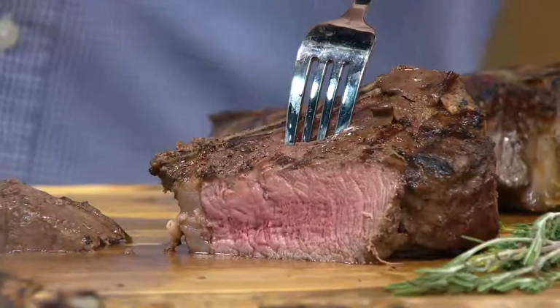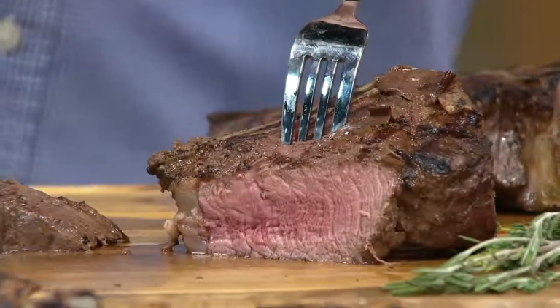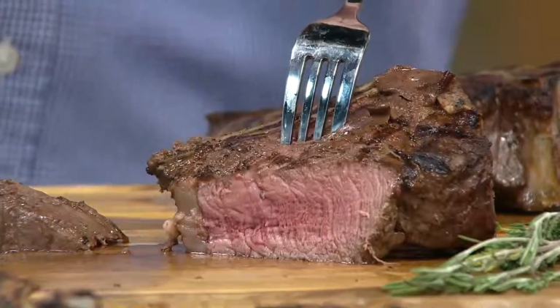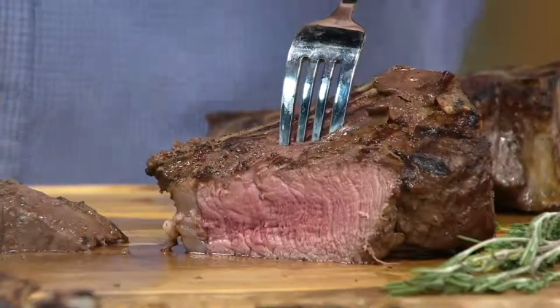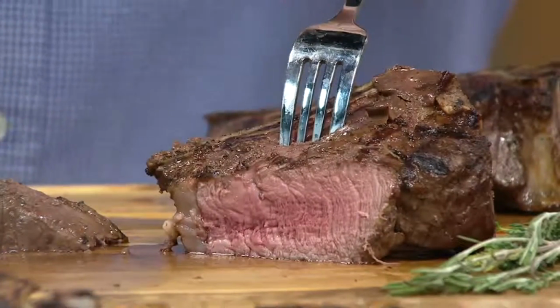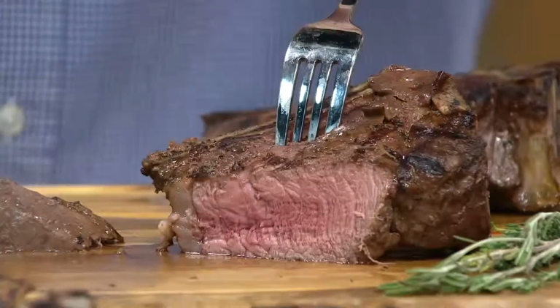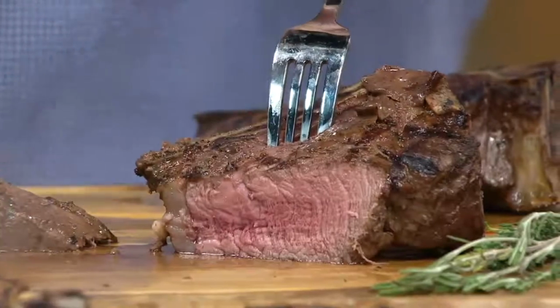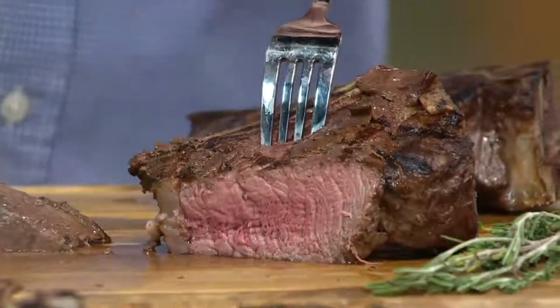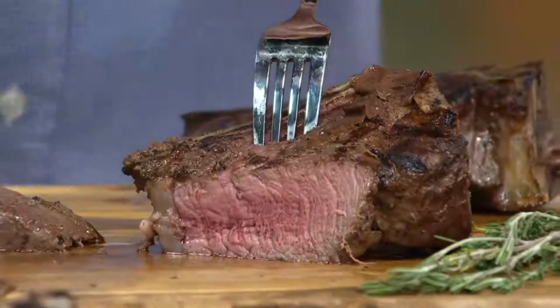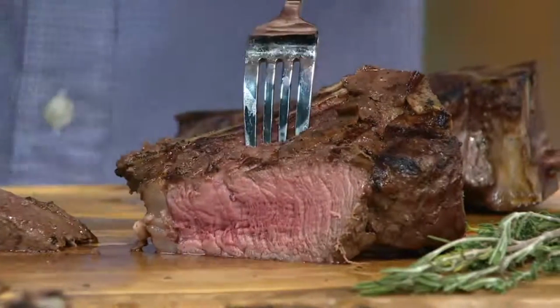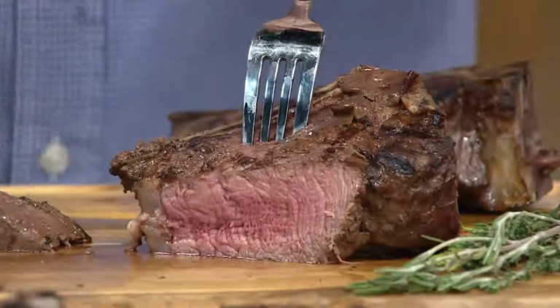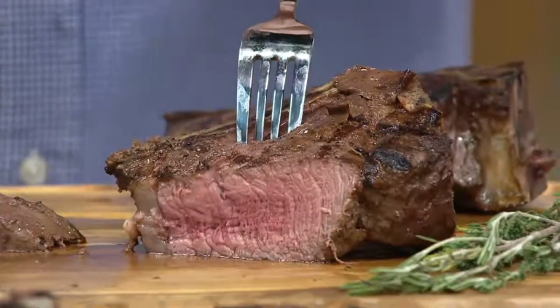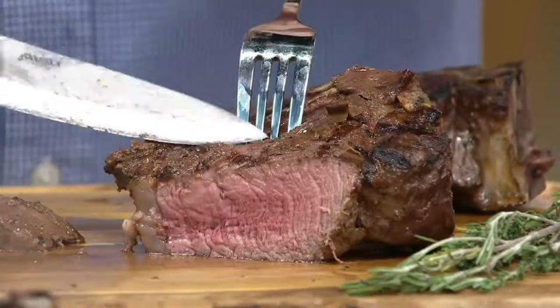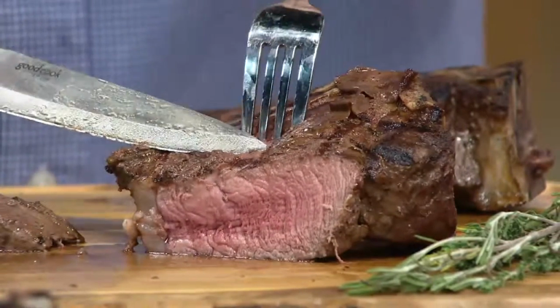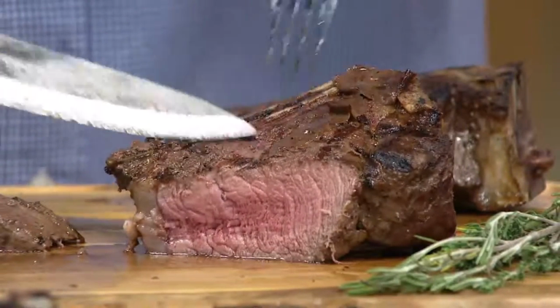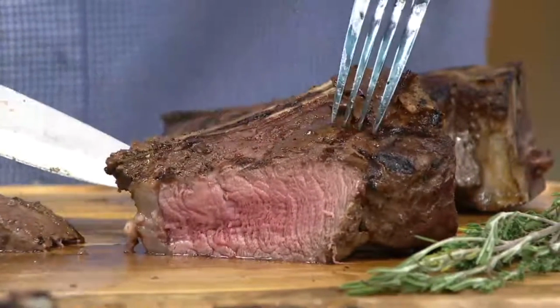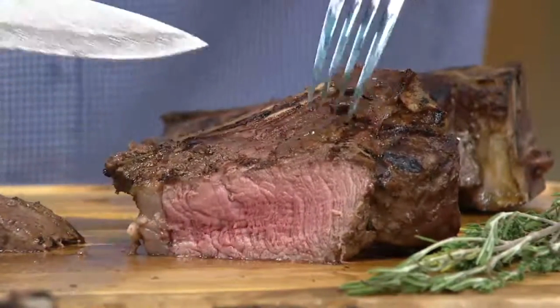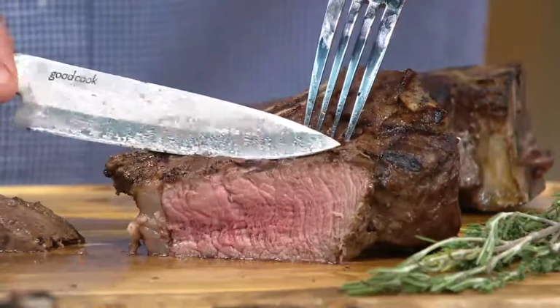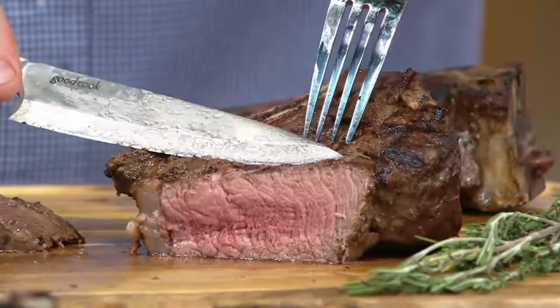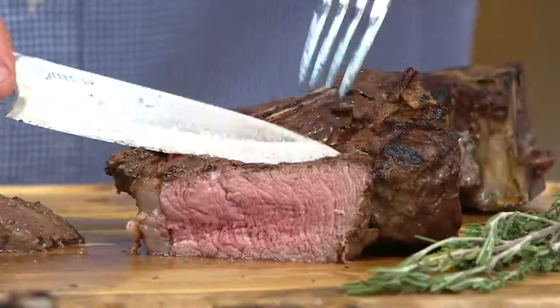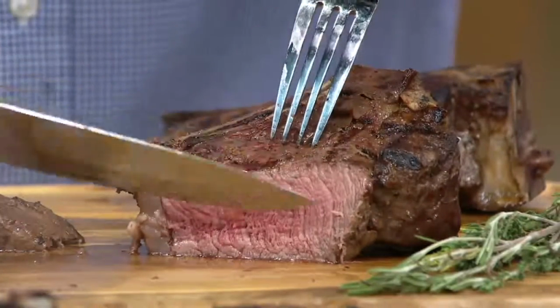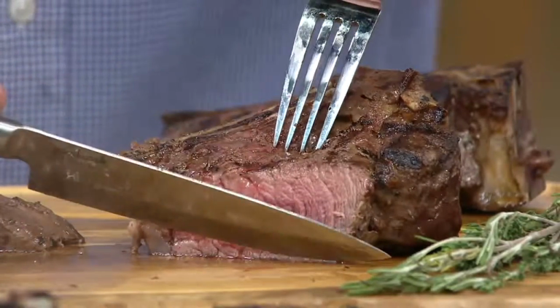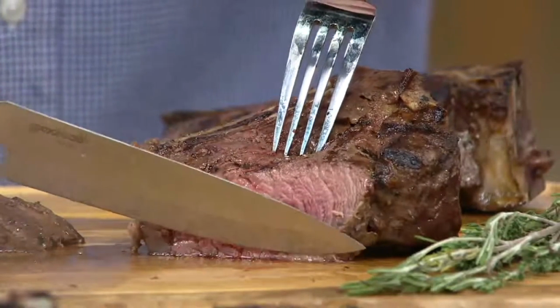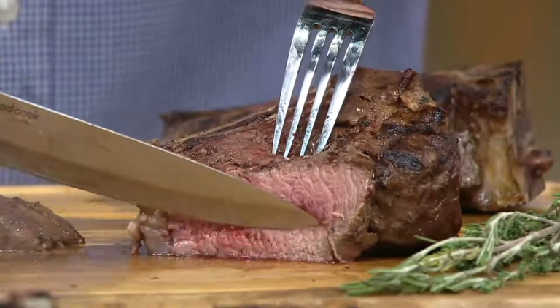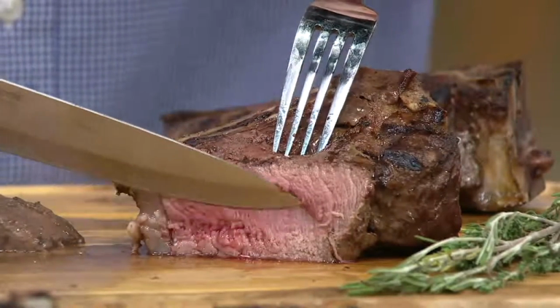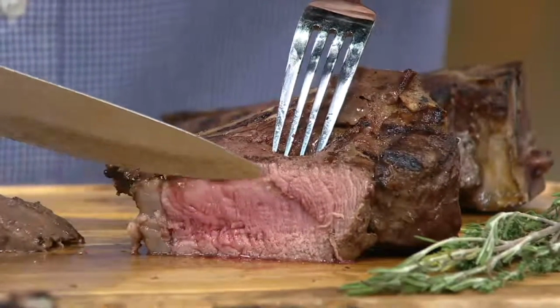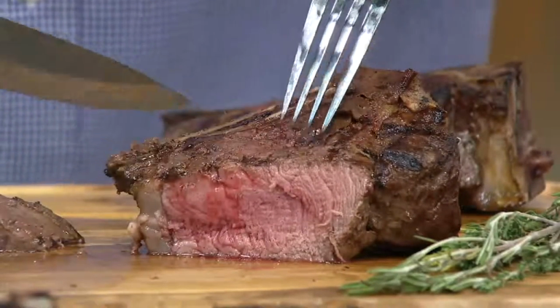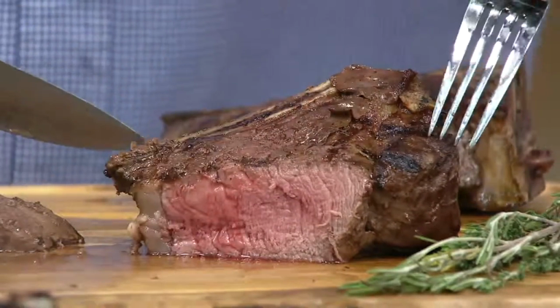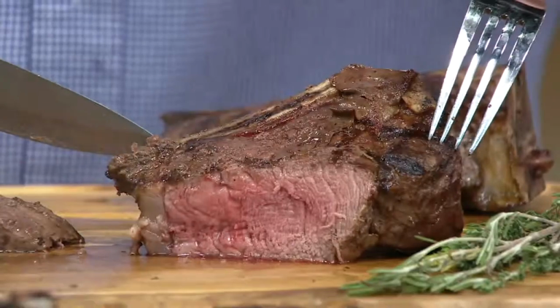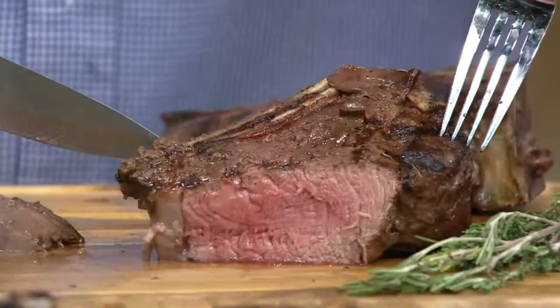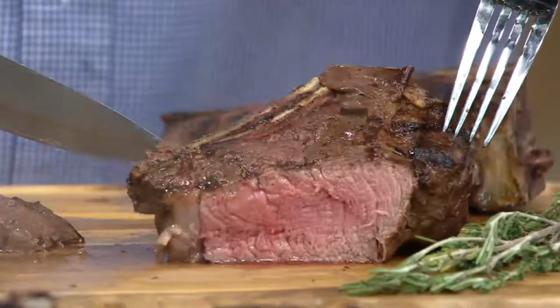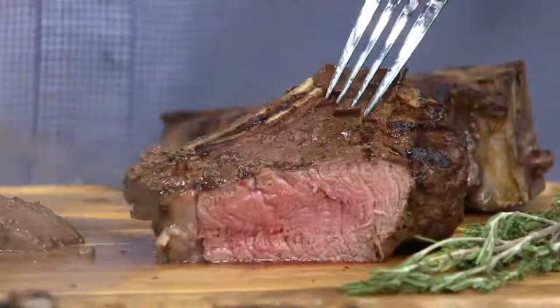If you want an eight-count, you can bring it home for $21.37. Think about Father's Day. Think about if you've got something to celebrate, you've got people coming over. Wouldn't you love to spoil them with the decadence of filet?